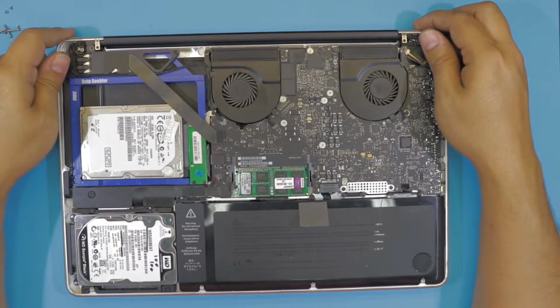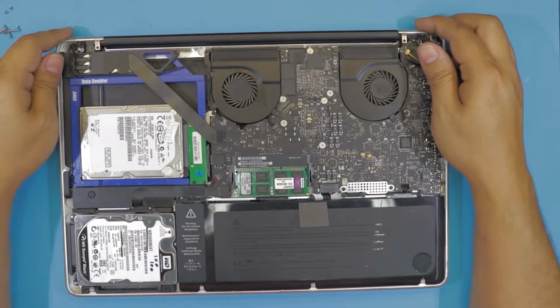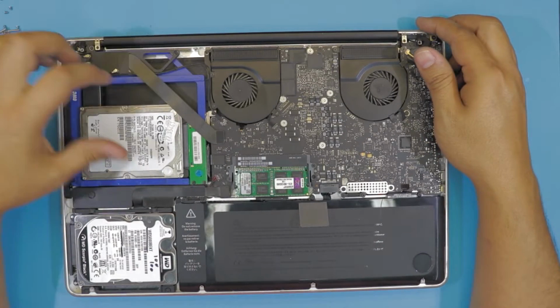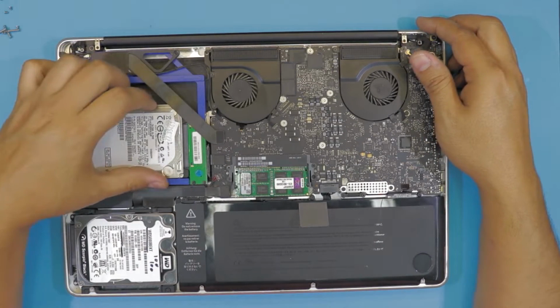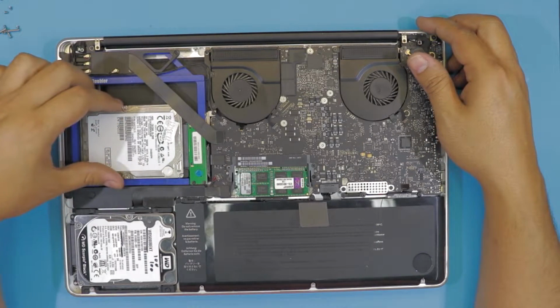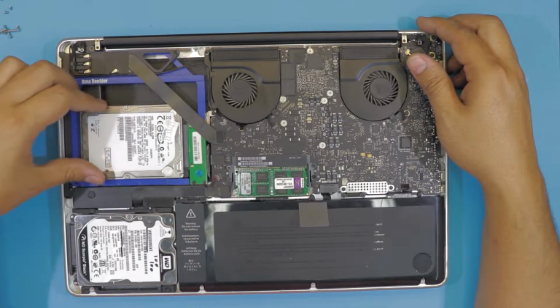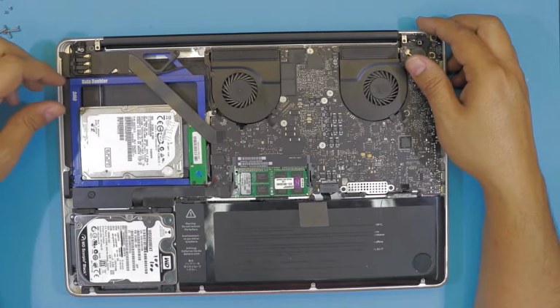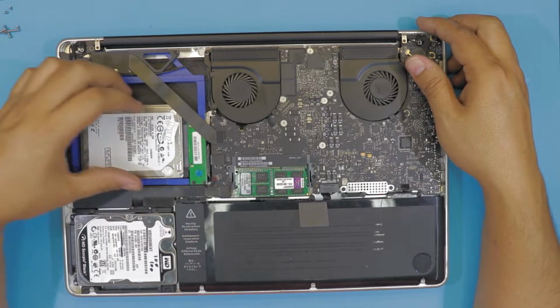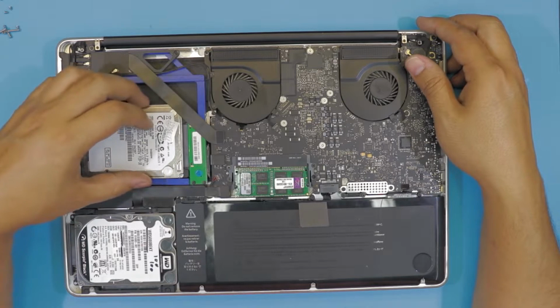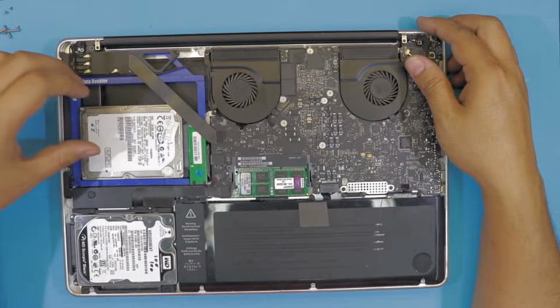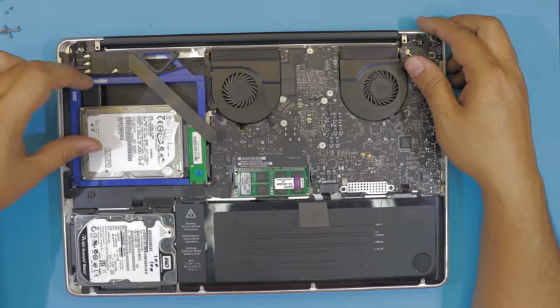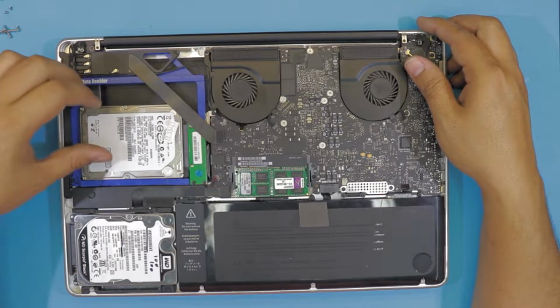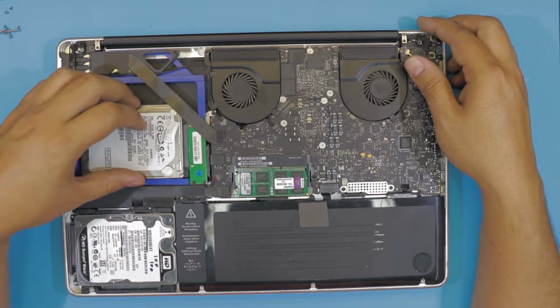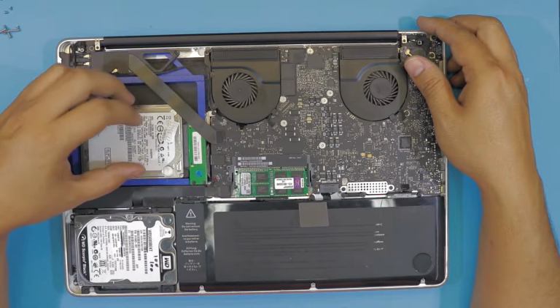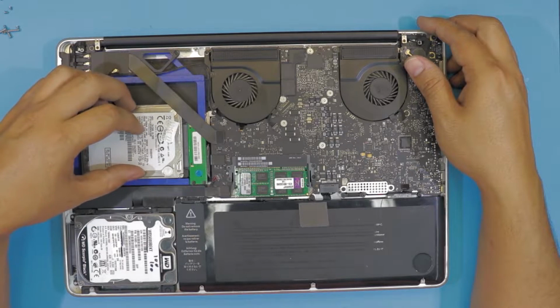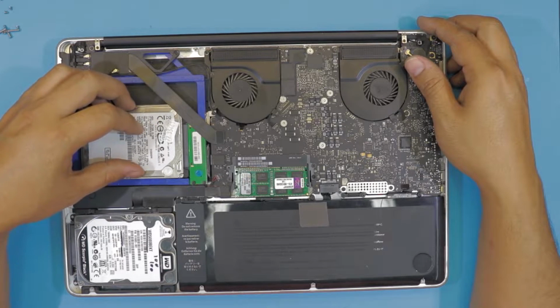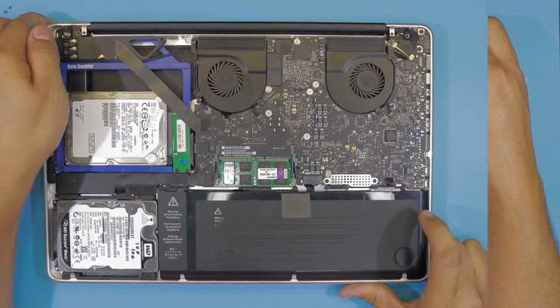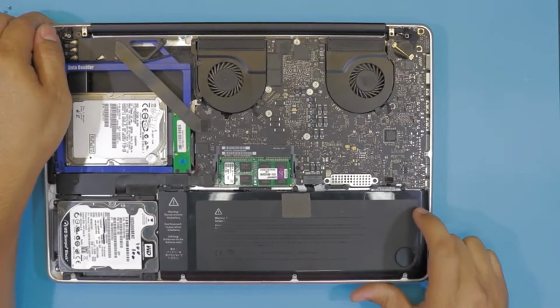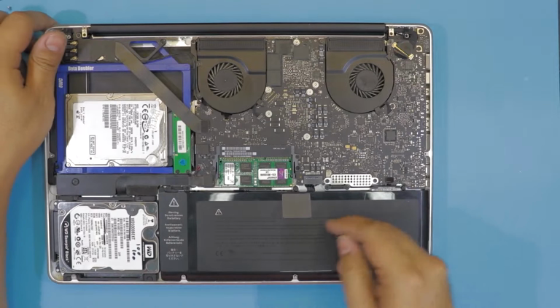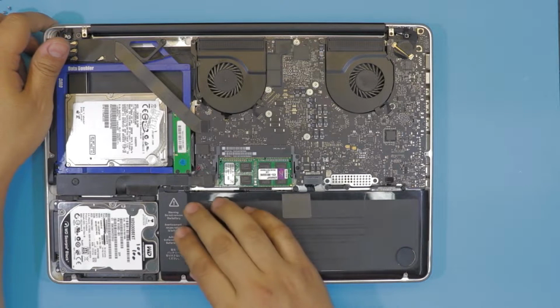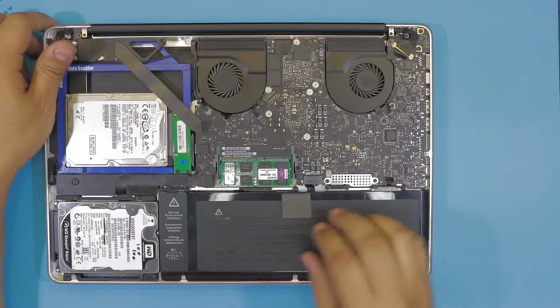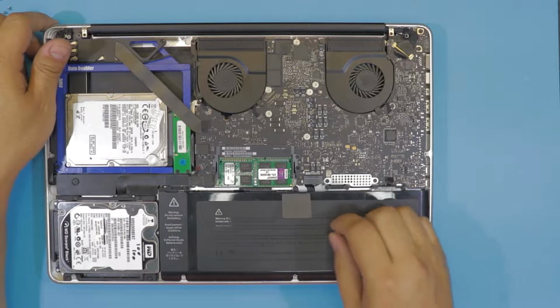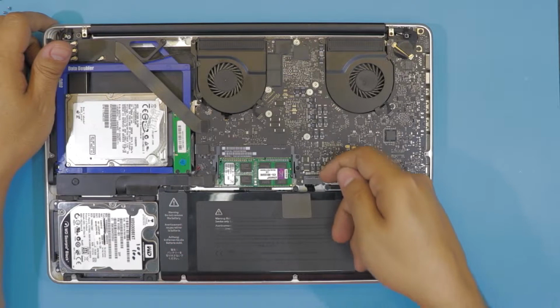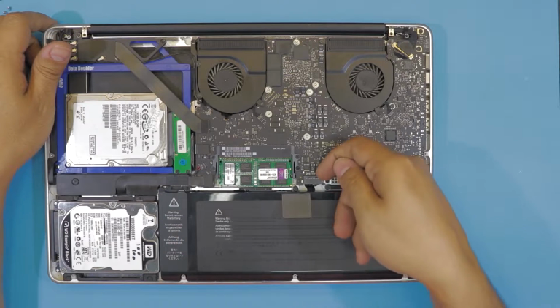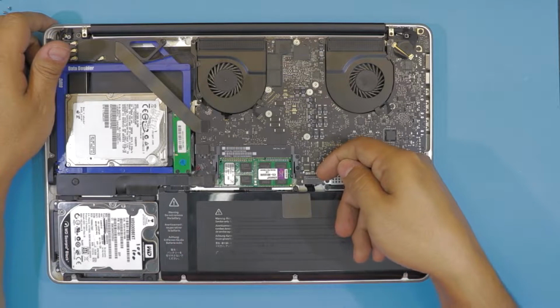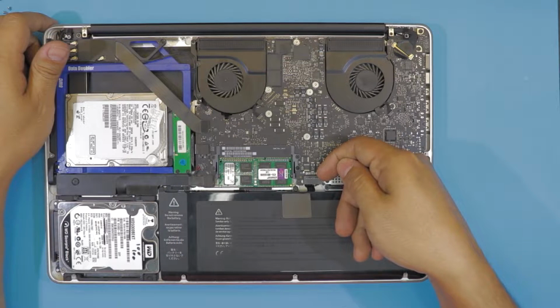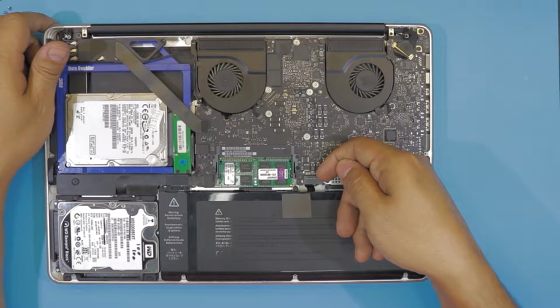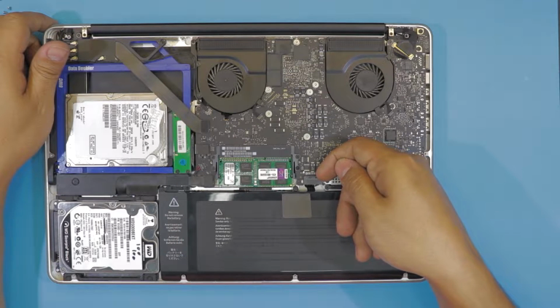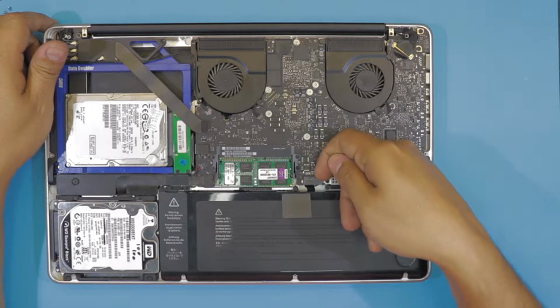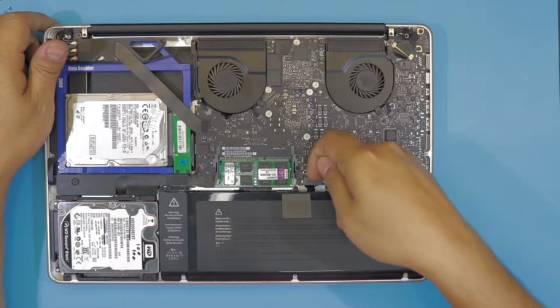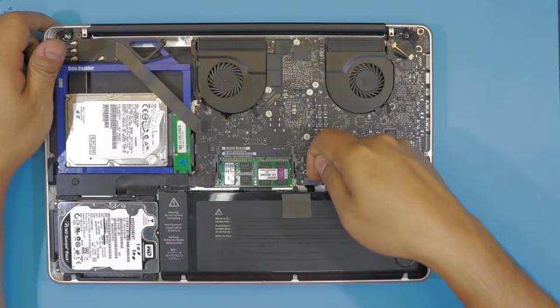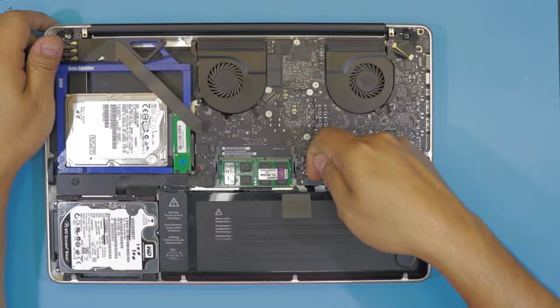This MacBook Pro has already been a little bit modified — we removed the DVD-ROM and put in a caddy with an extra hard drive. Next step, we're going to disconnect the battery first, just by pulling up this plastic piece here, pulling it towards the ceiling.